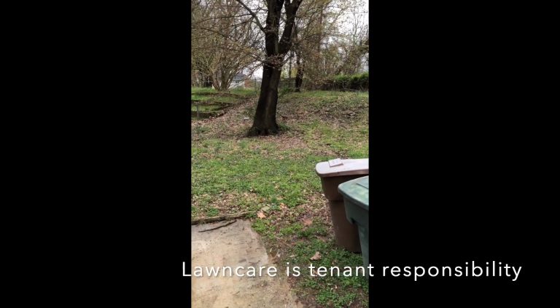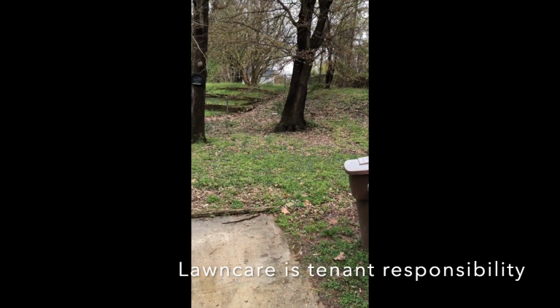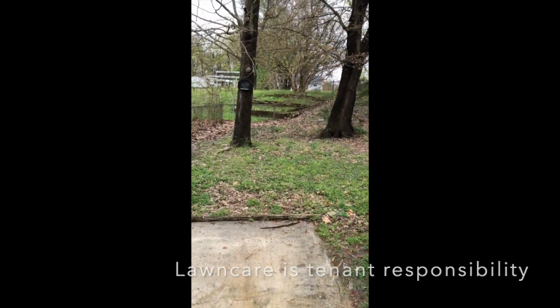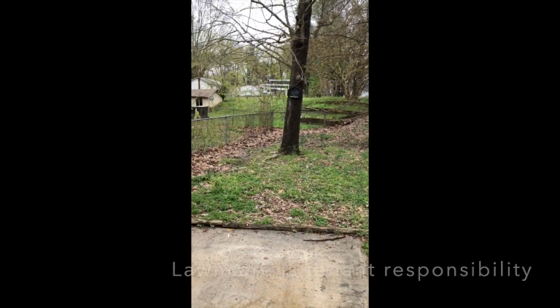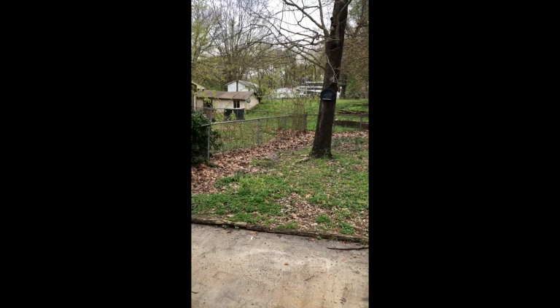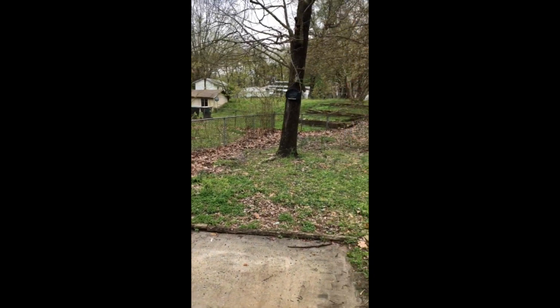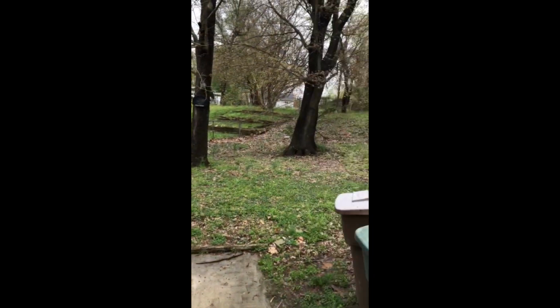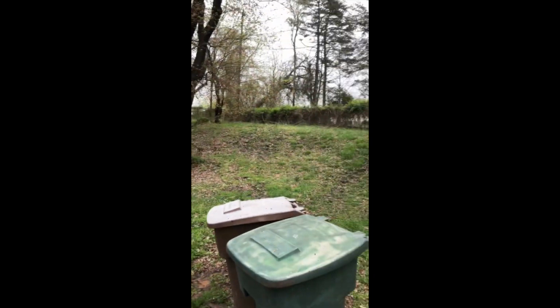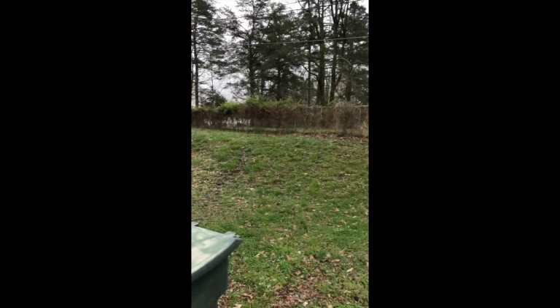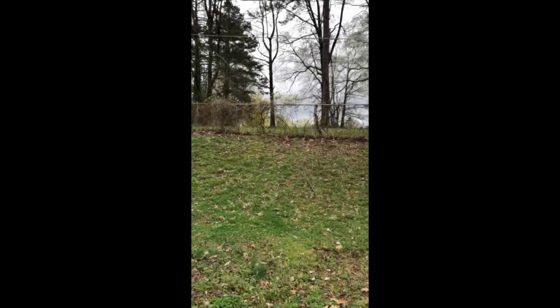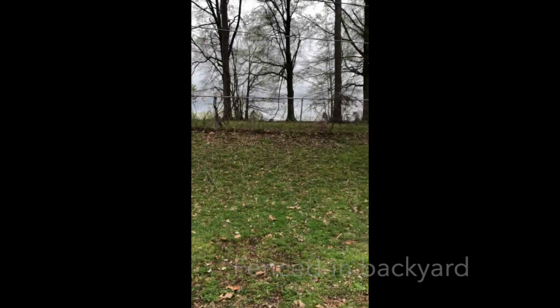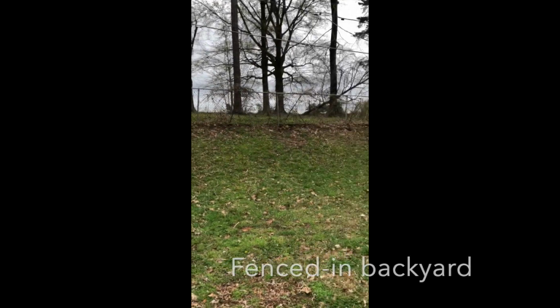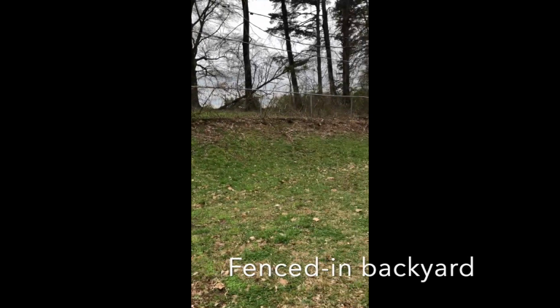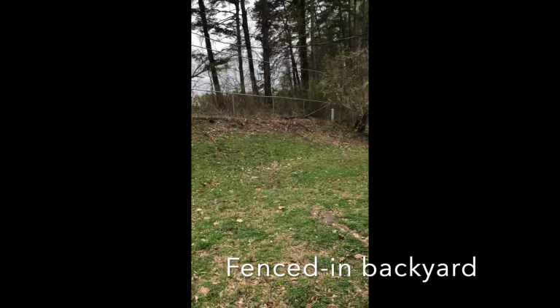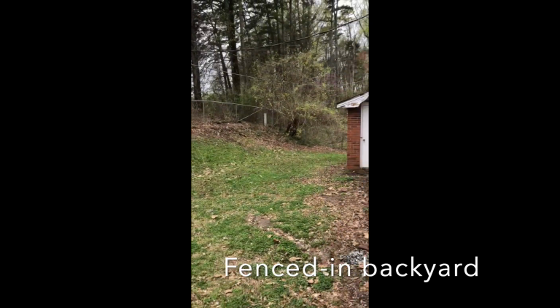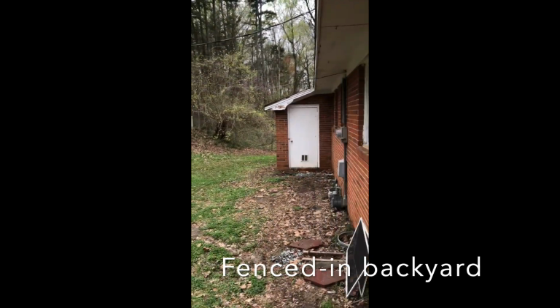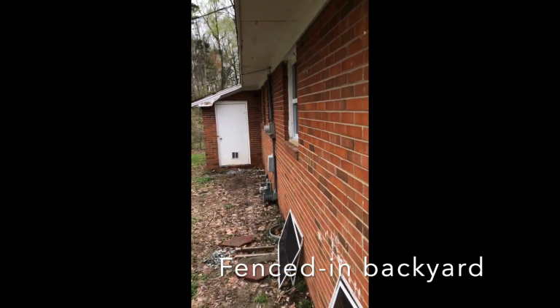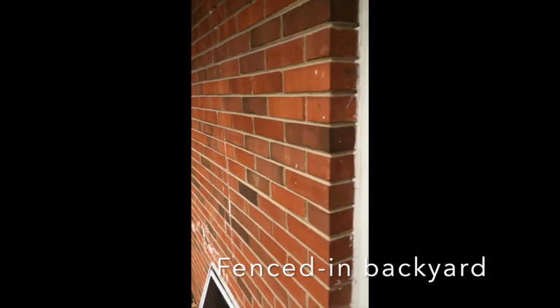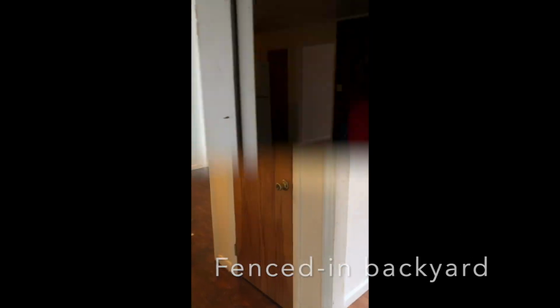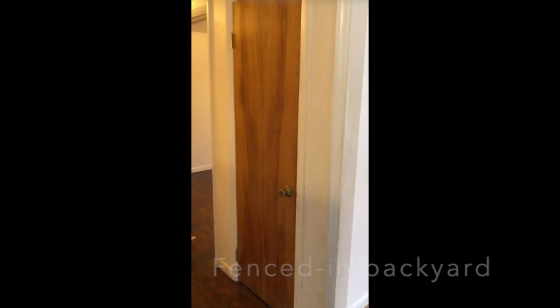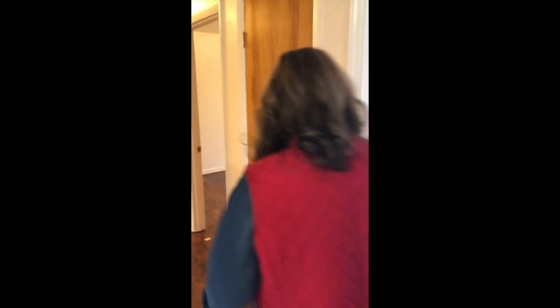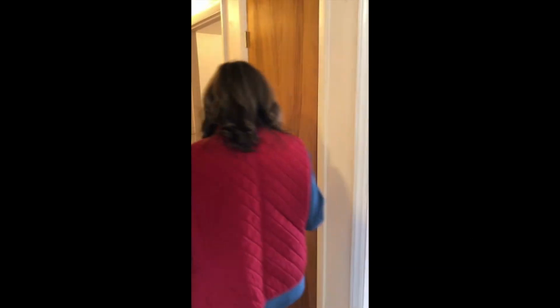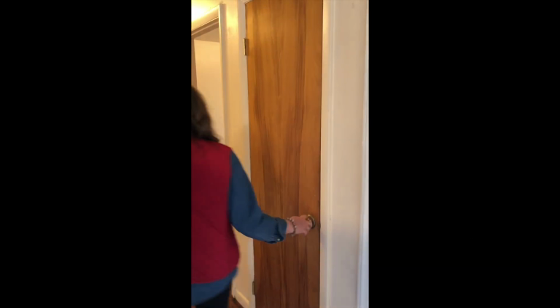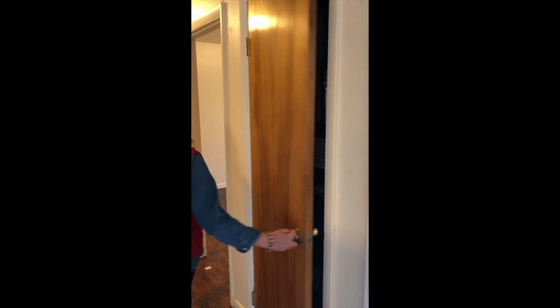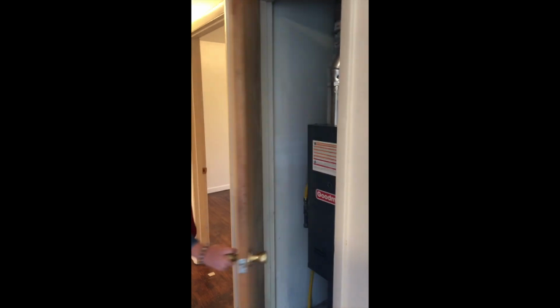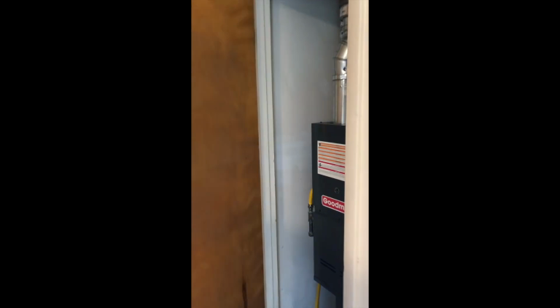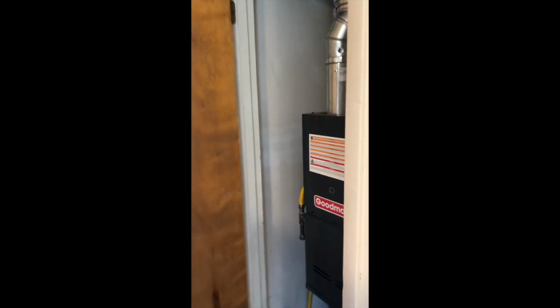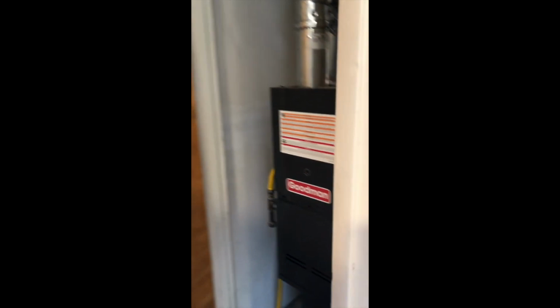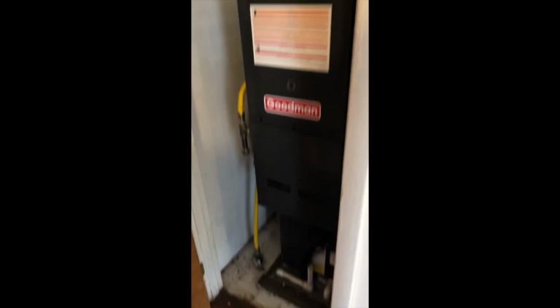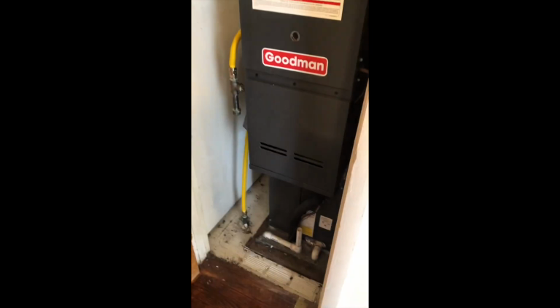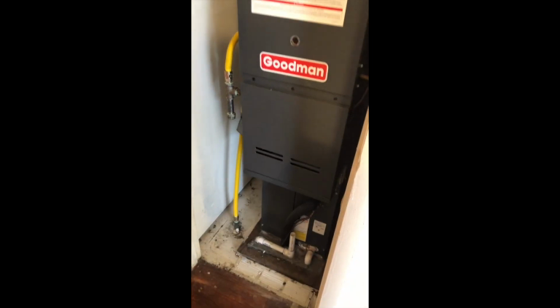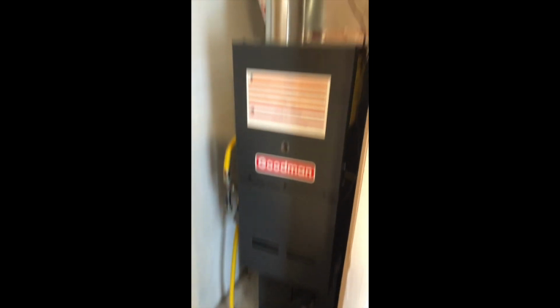This house has gas heat and central air. Just your furnace in here.